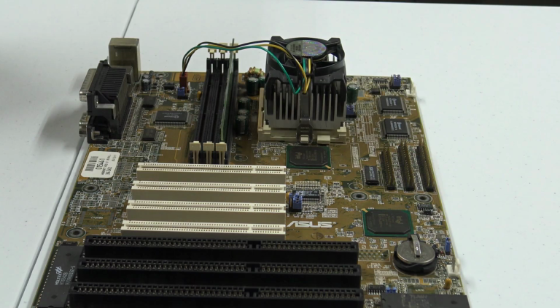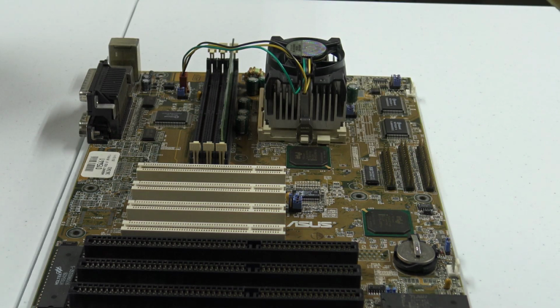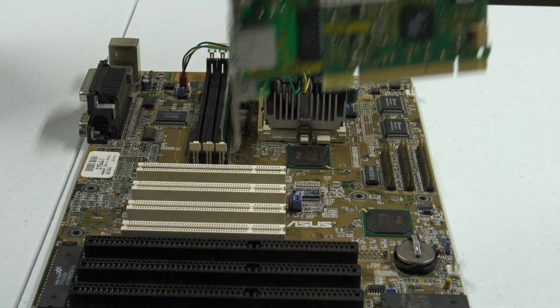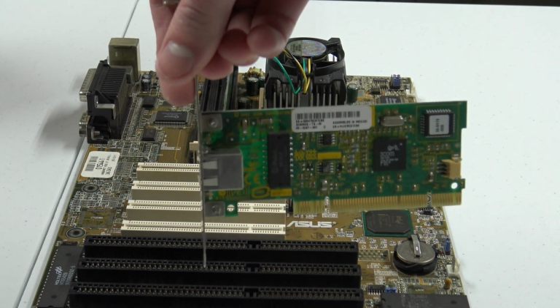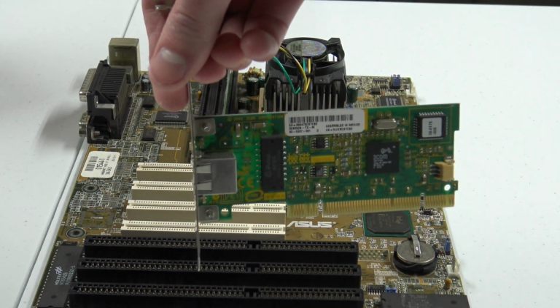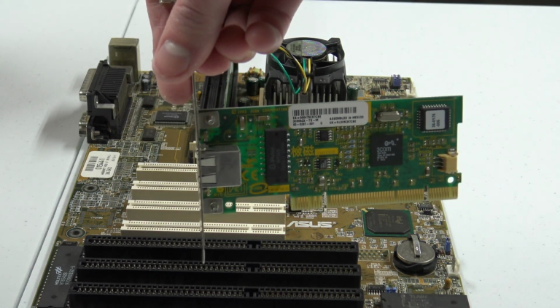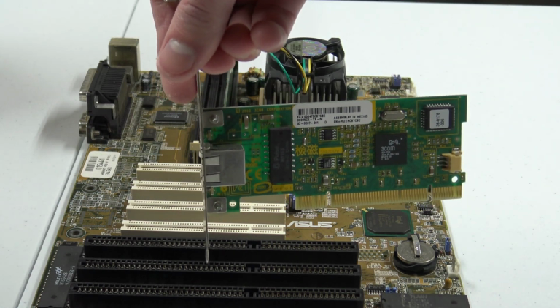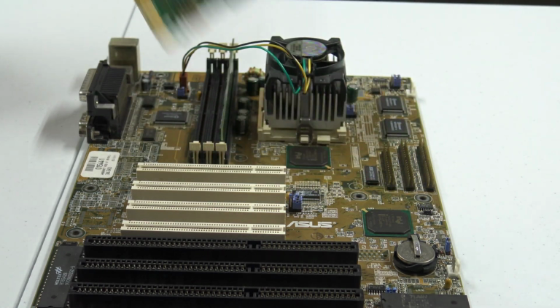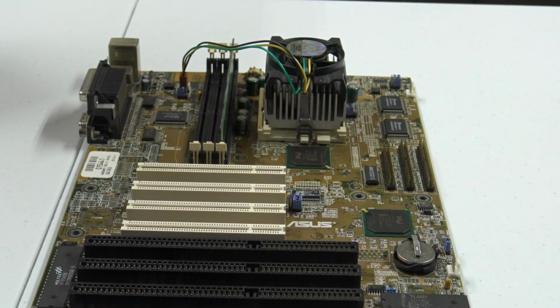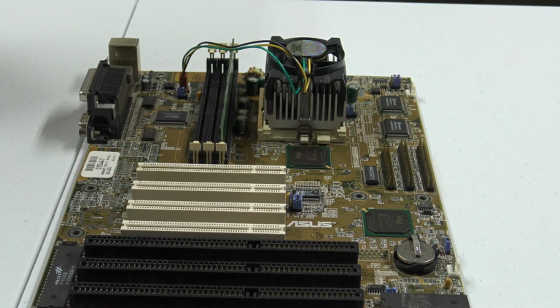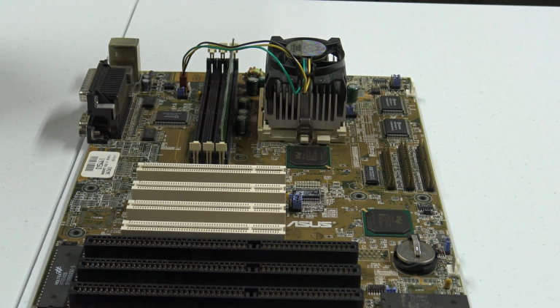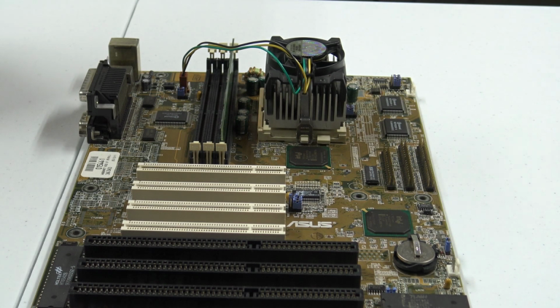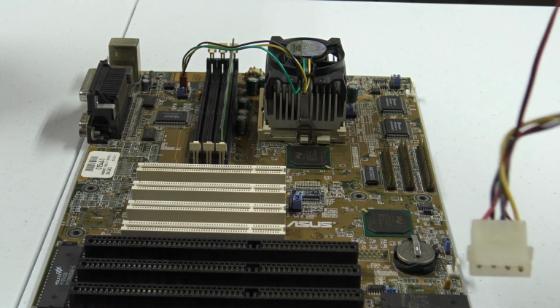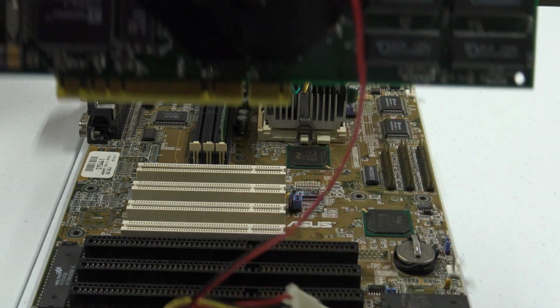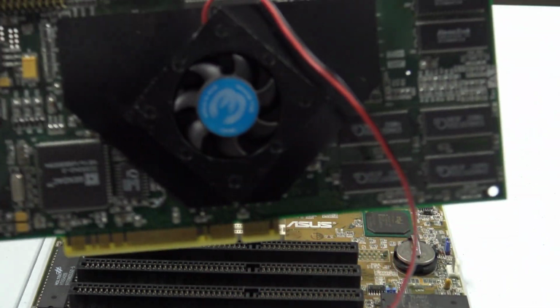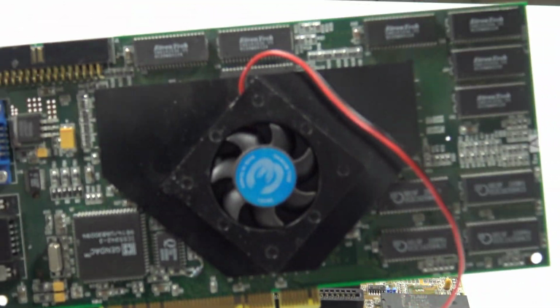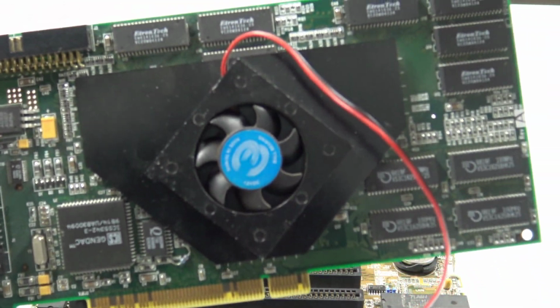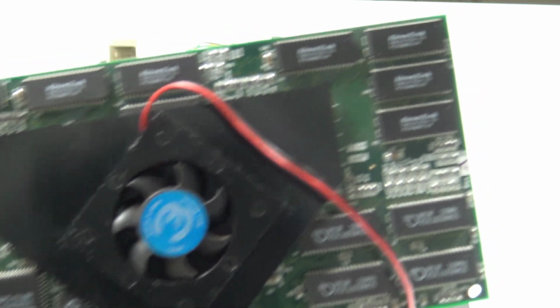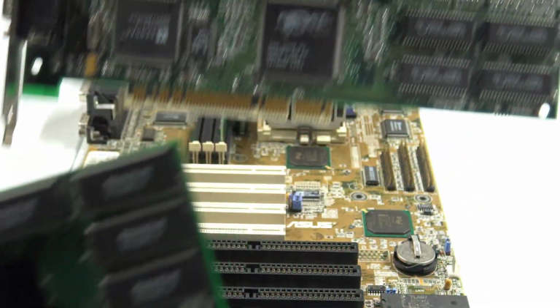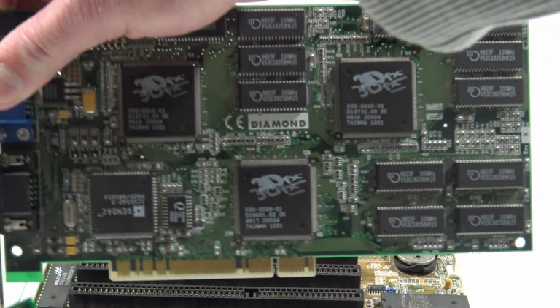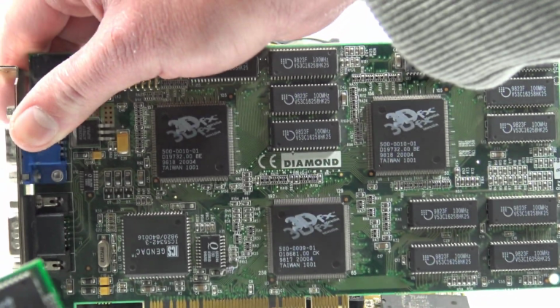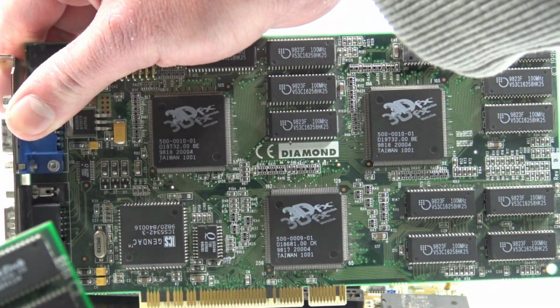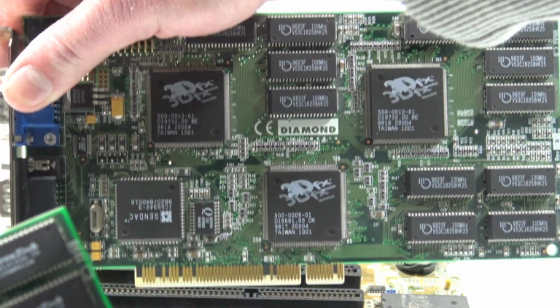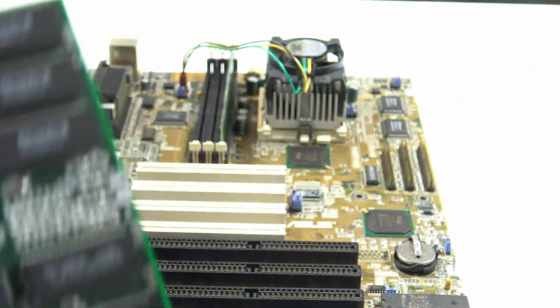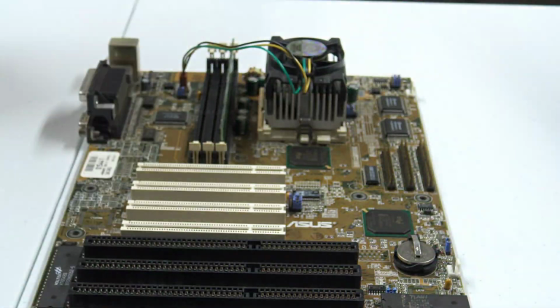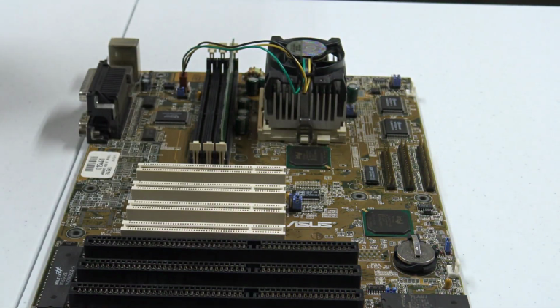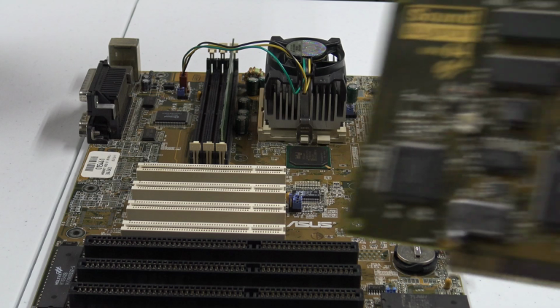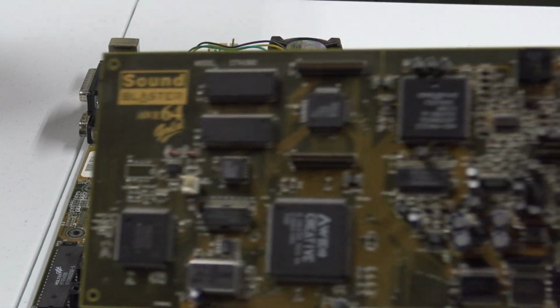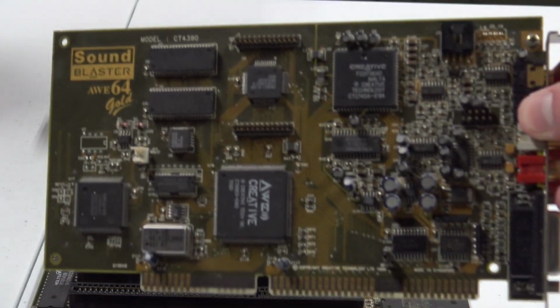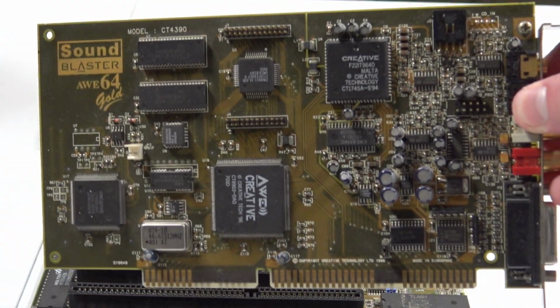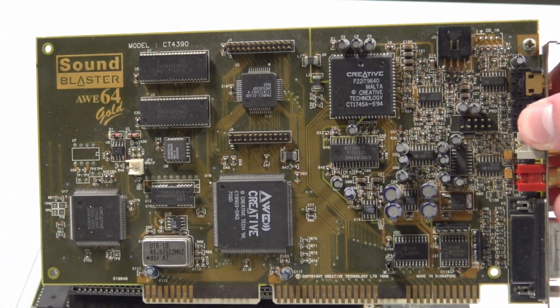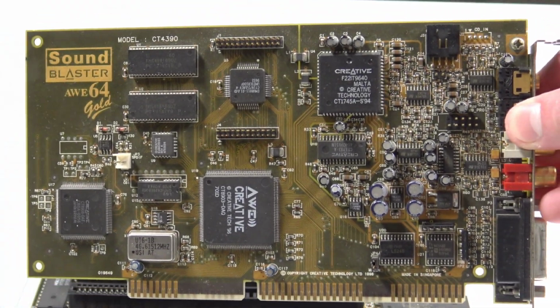Also installed in the system is a Matrox Millennium G200, the usual 3COM 3C905C TXM network card, two 12MB Voodoo 2 cards from Diamond Multimedia in an SLI configuration, and a SoundBlaster AWE64 Gold.